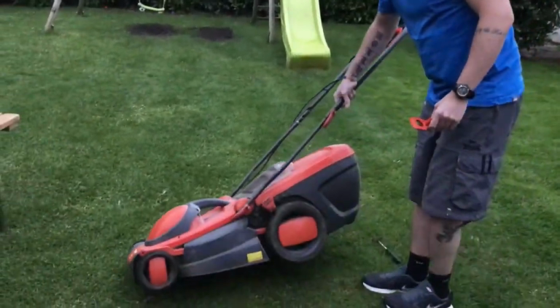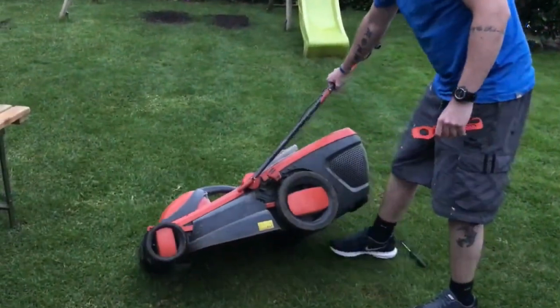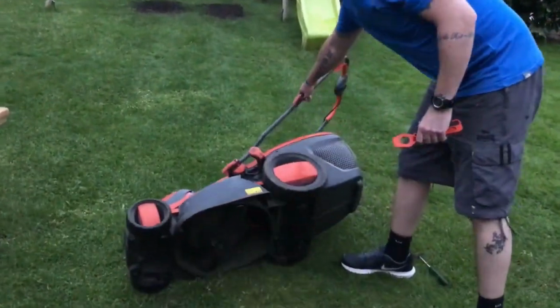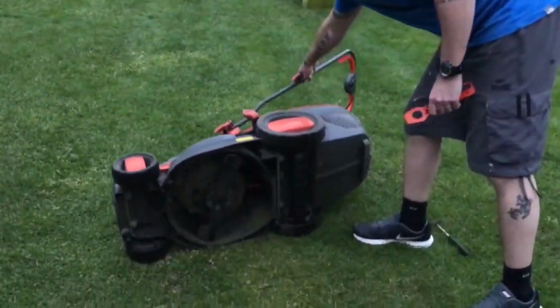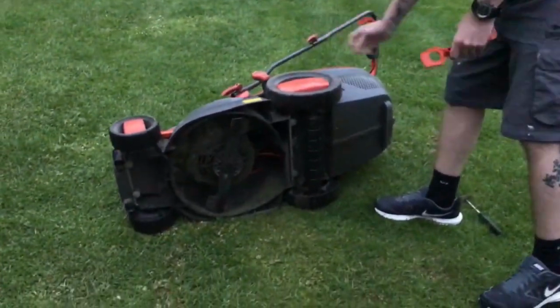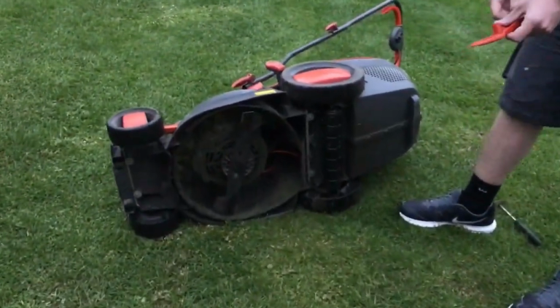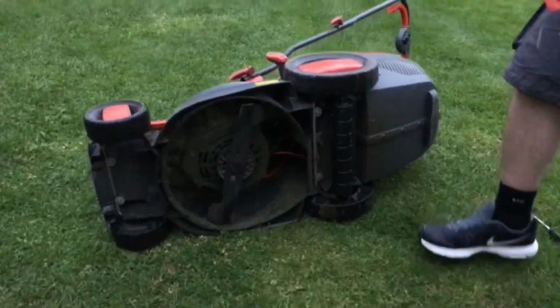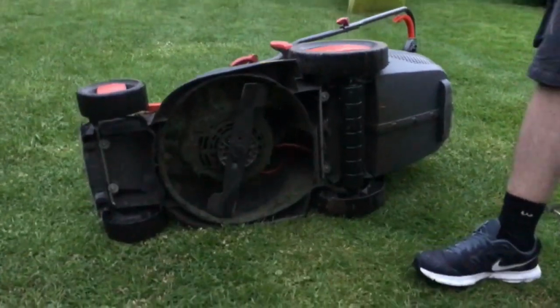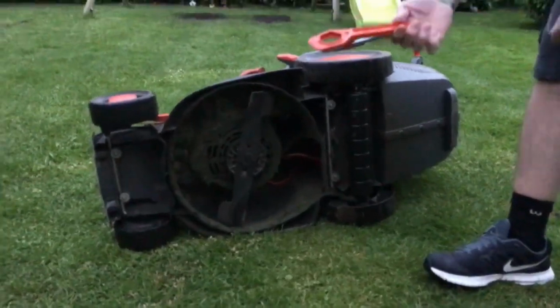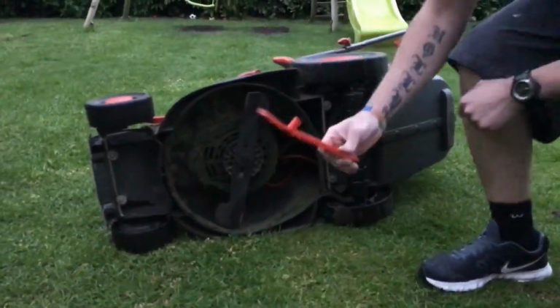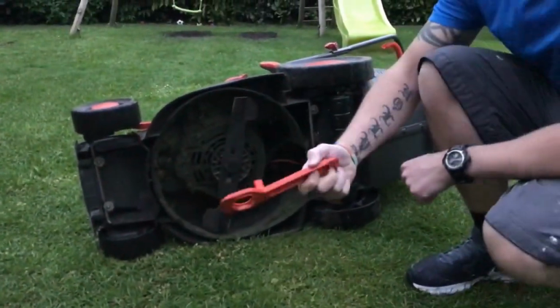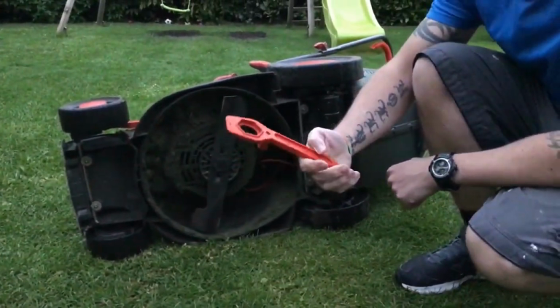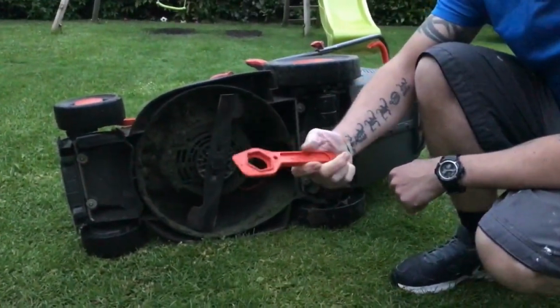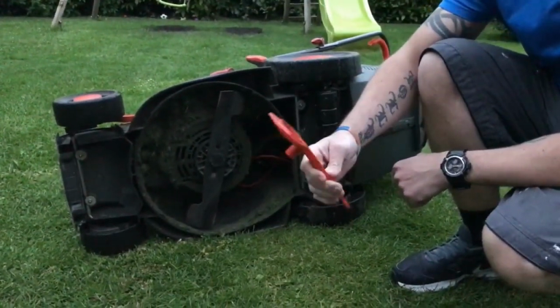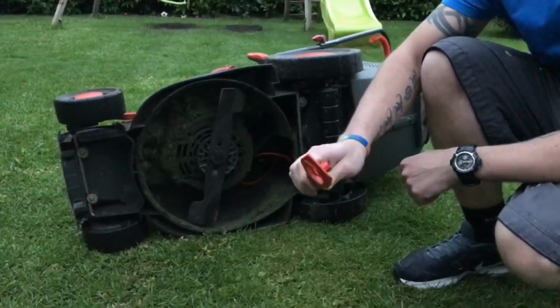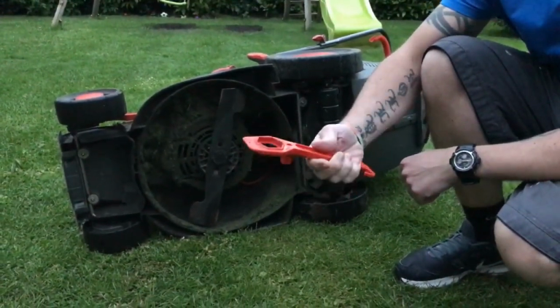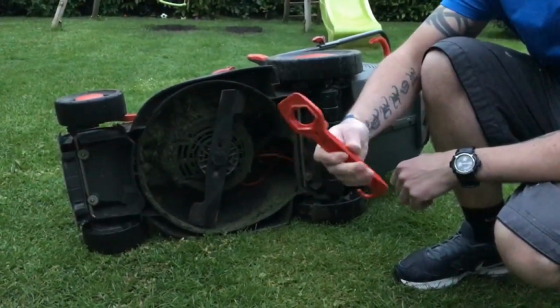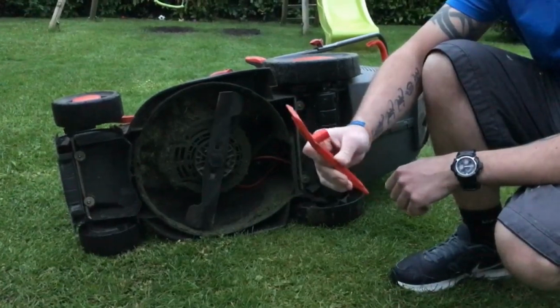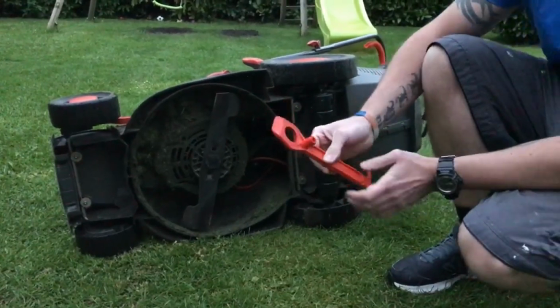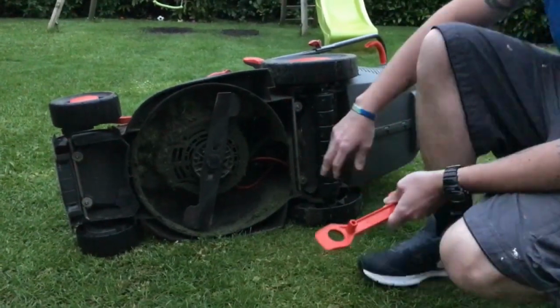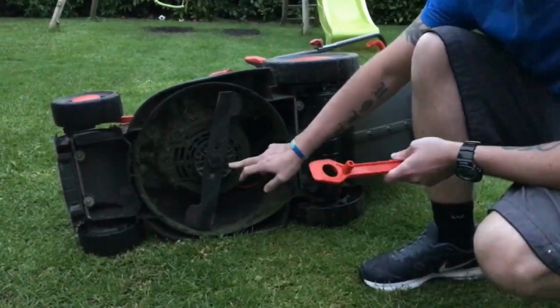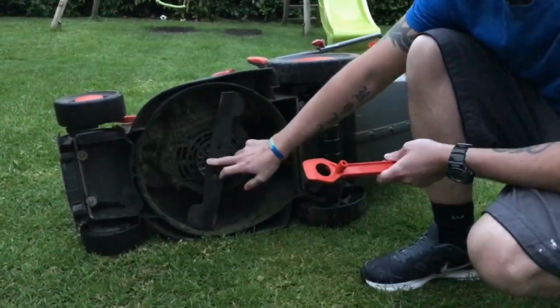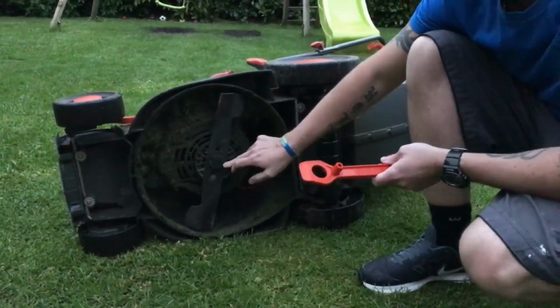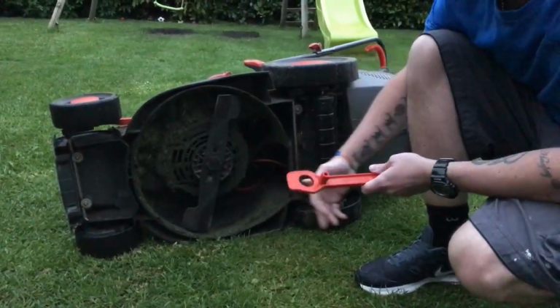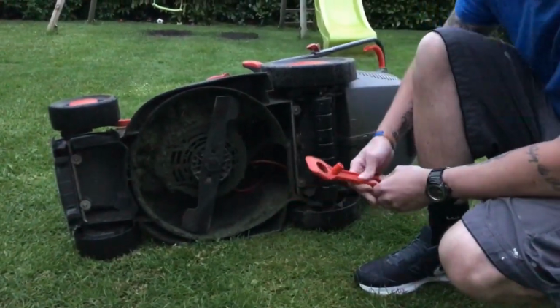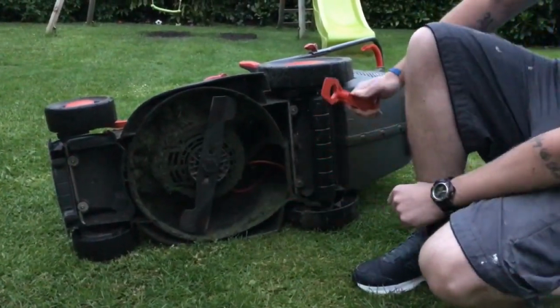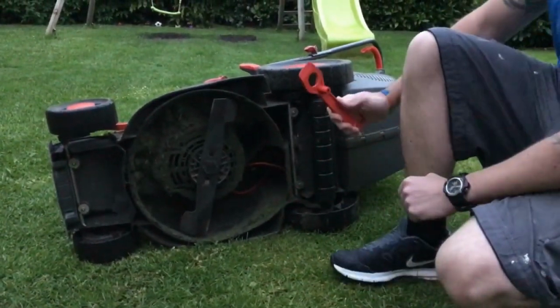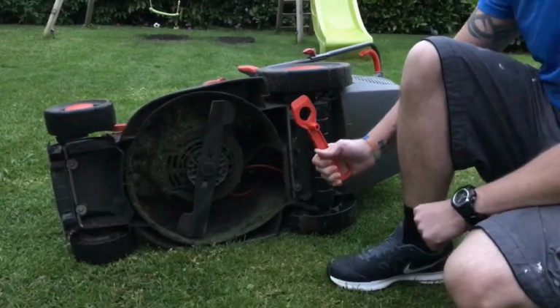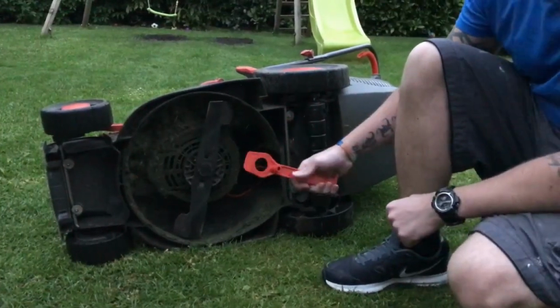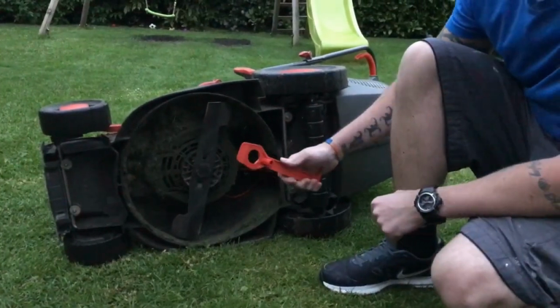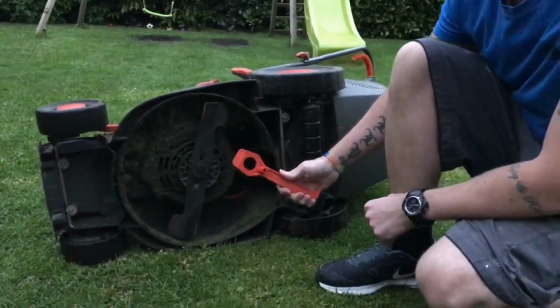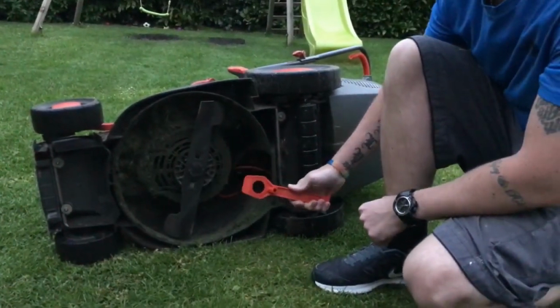Turn it over and it should come with a spanner like that. It's only a flimsy plastic thing but it should do the job. You've got a centre nut there, so if you turn it anti-clockwise it should loosen.